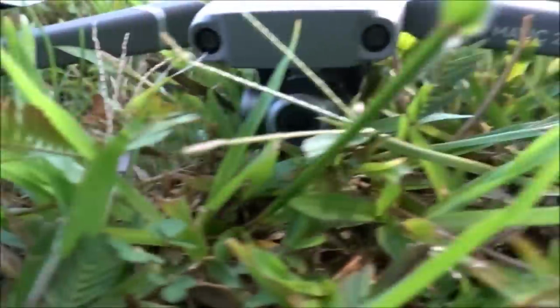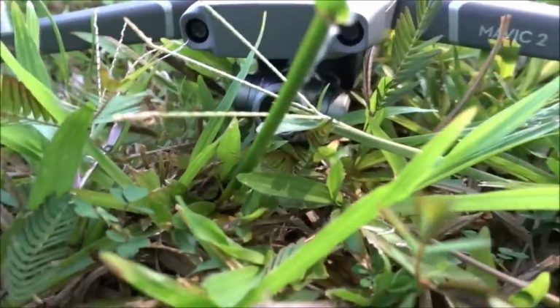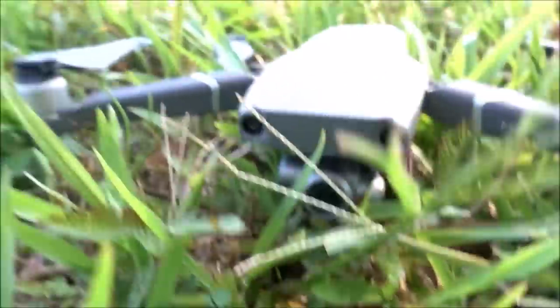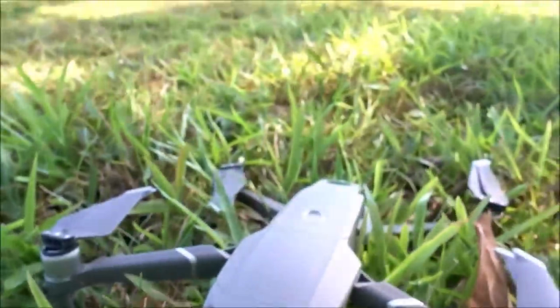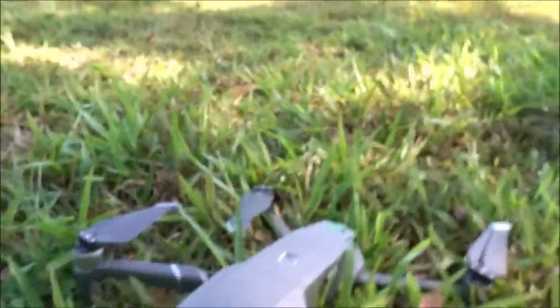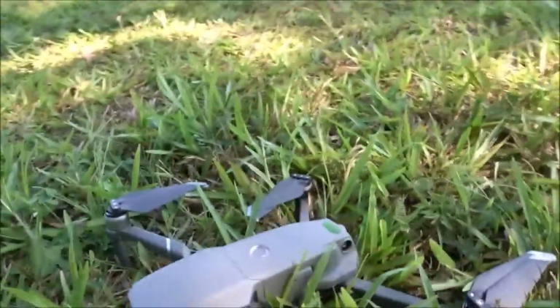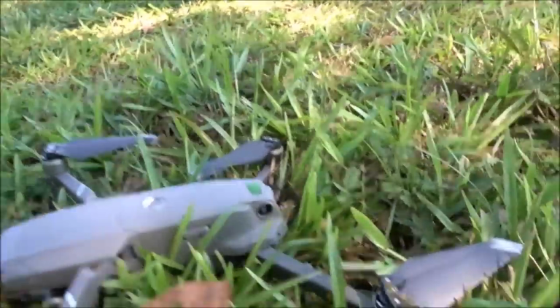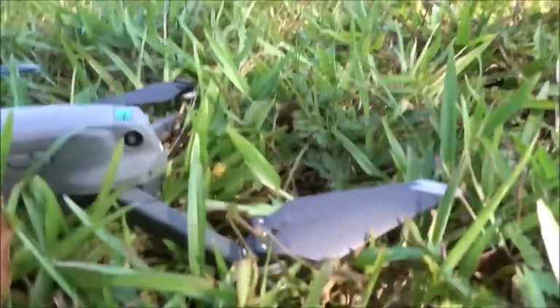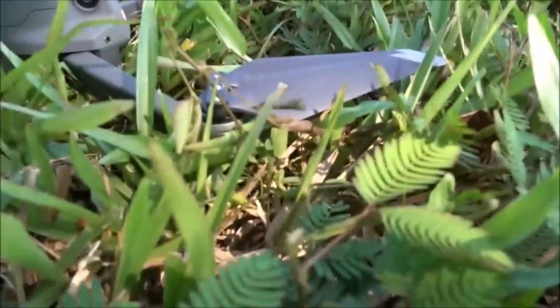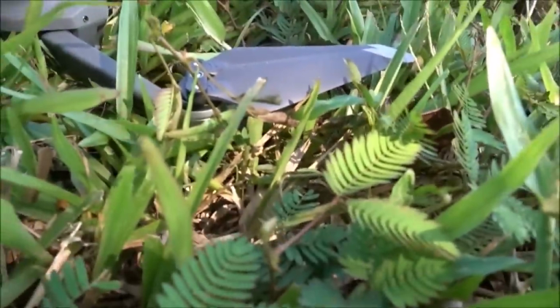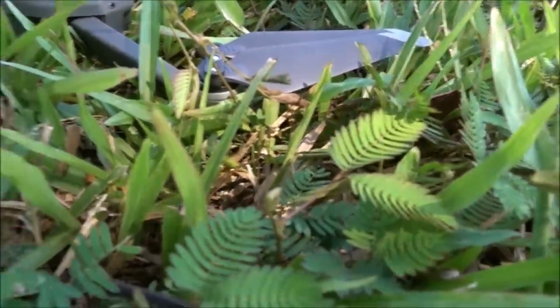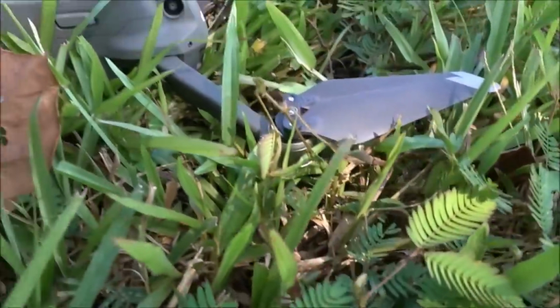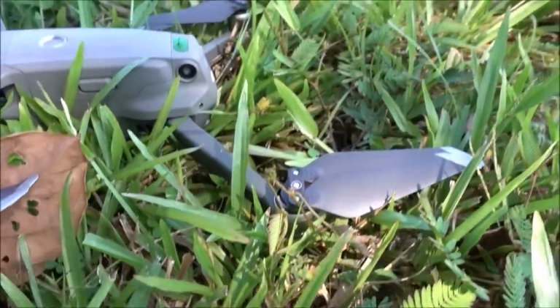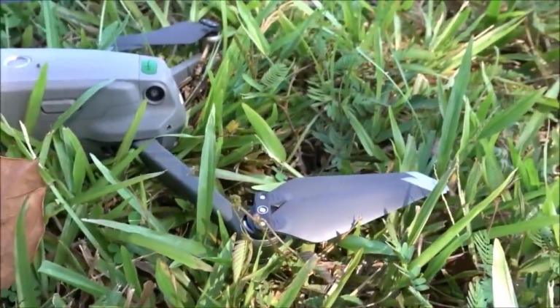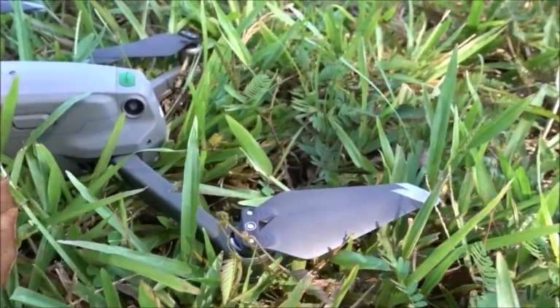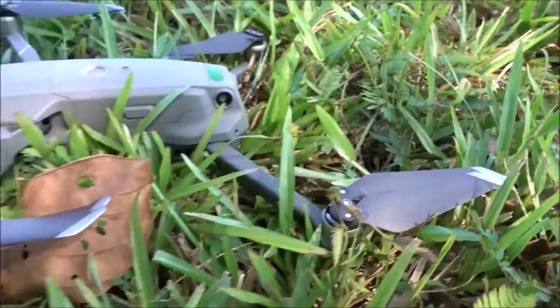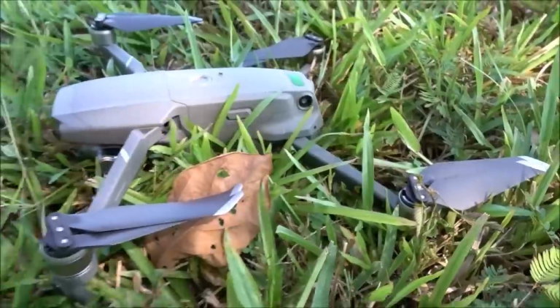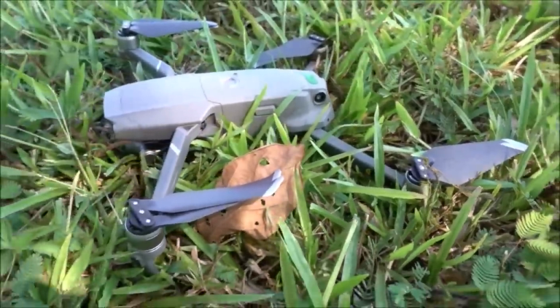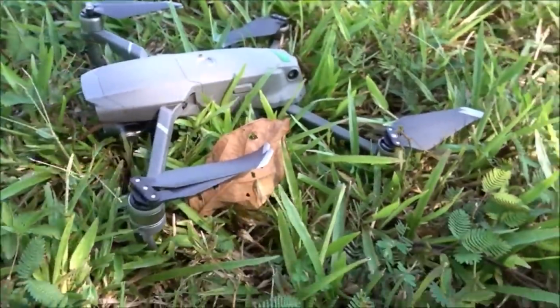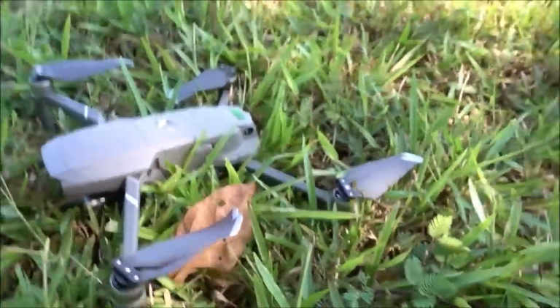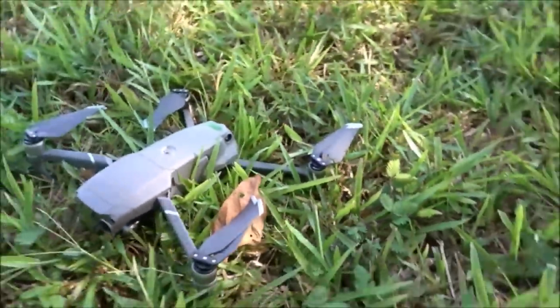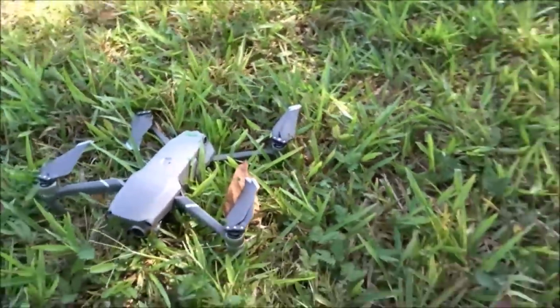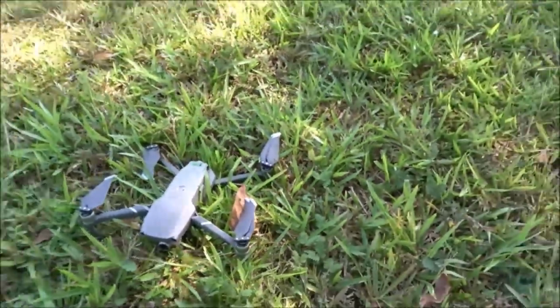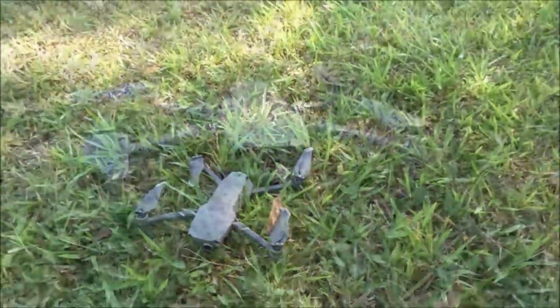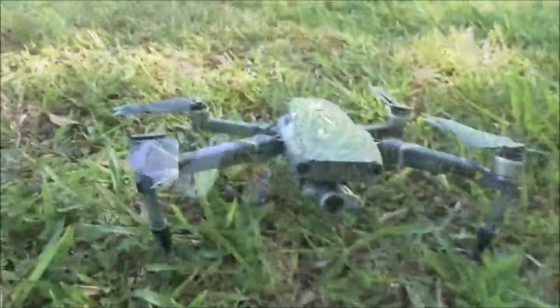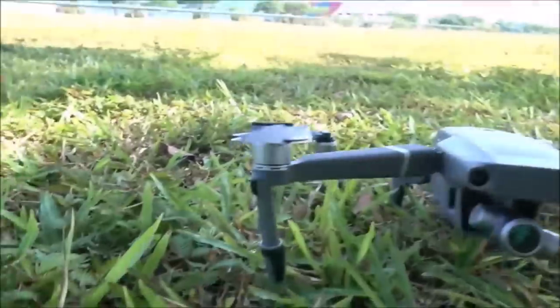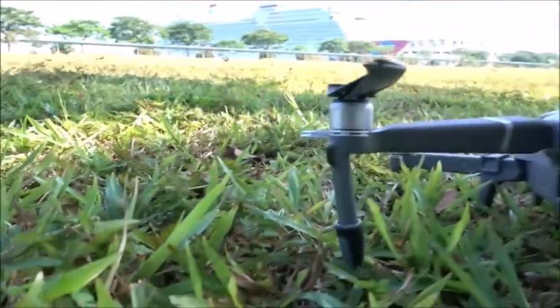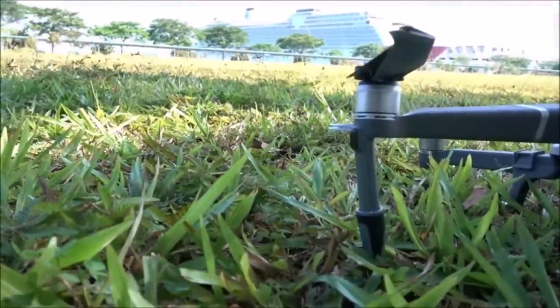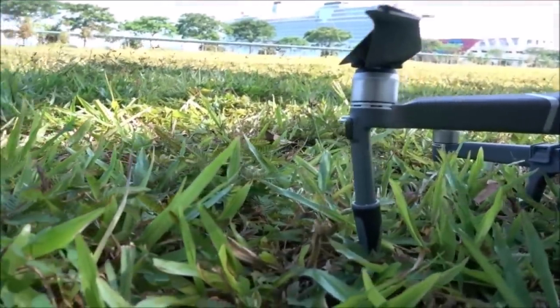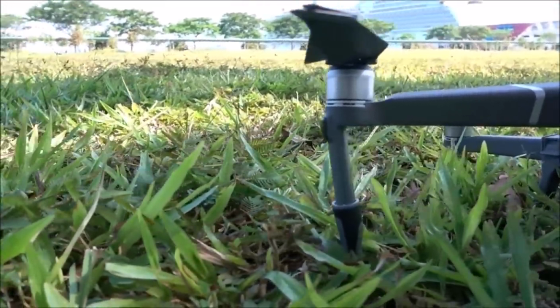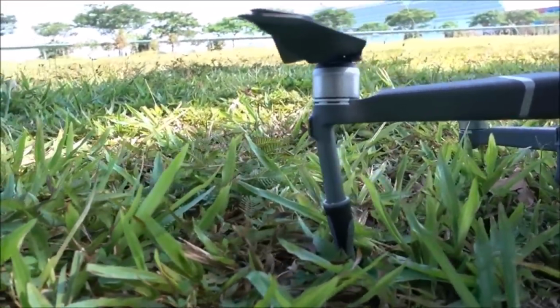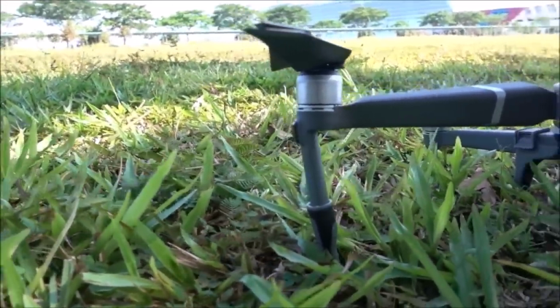My drone is currently powered off. Something interesting to note was that when I powered it on without the landing gears, I actually got the gimbal overload warning message, and comparatively this is how the drone does with the landing gears.